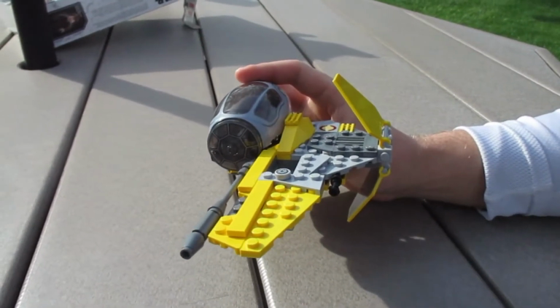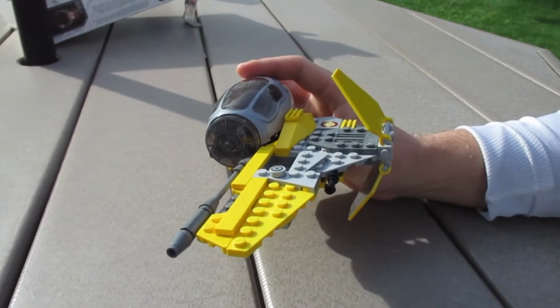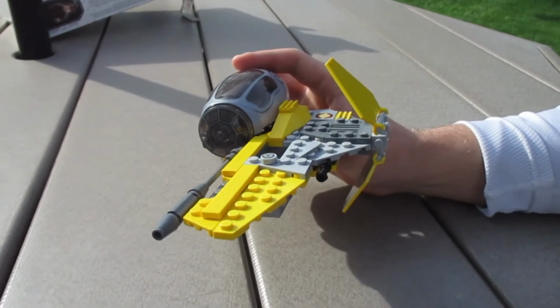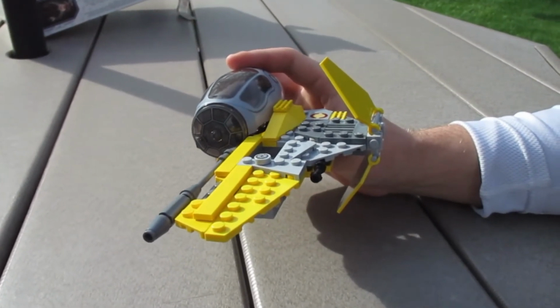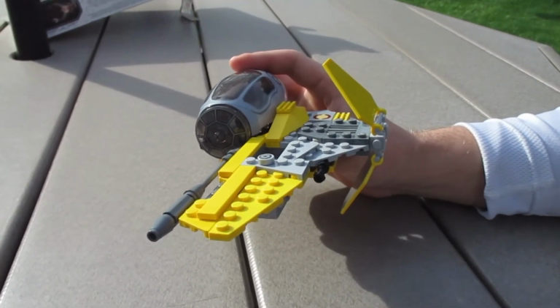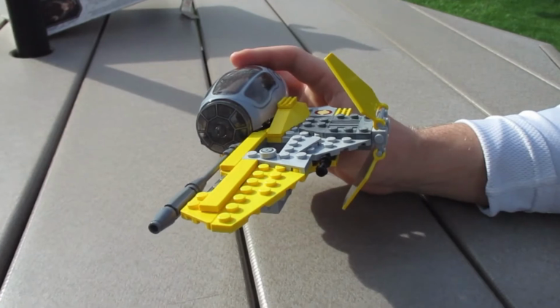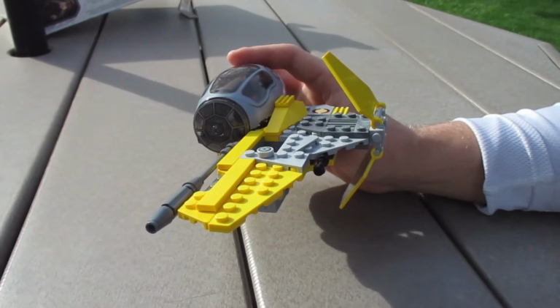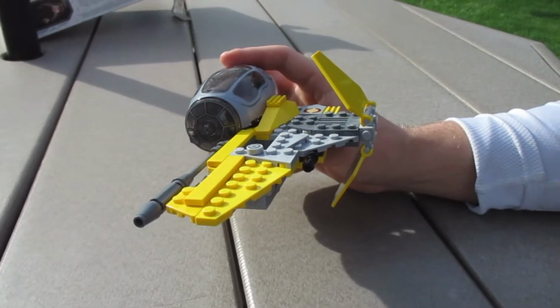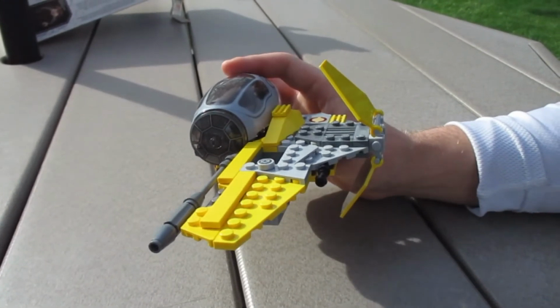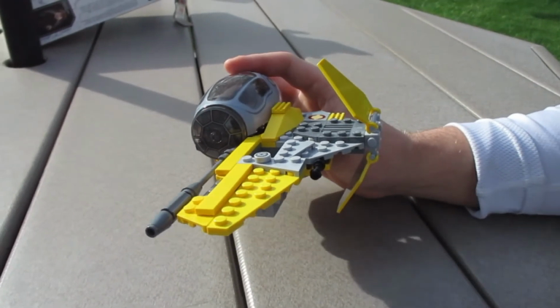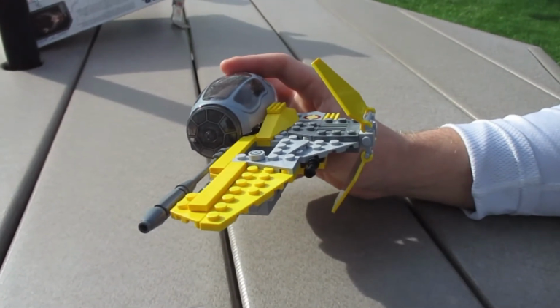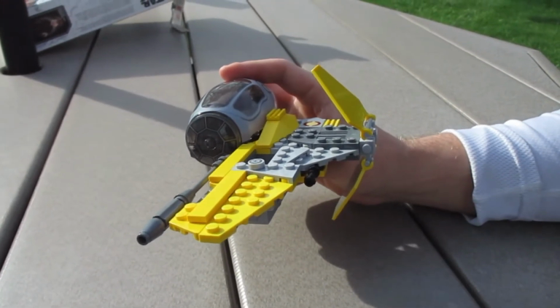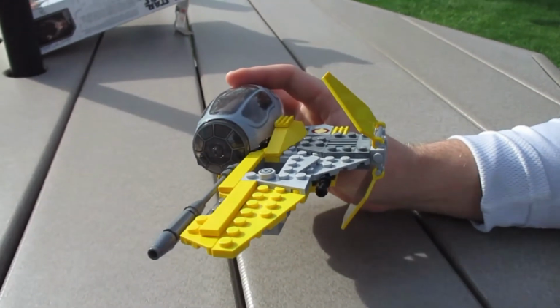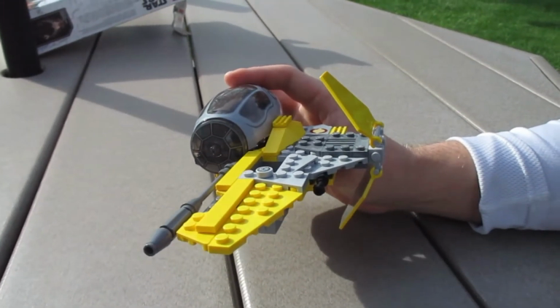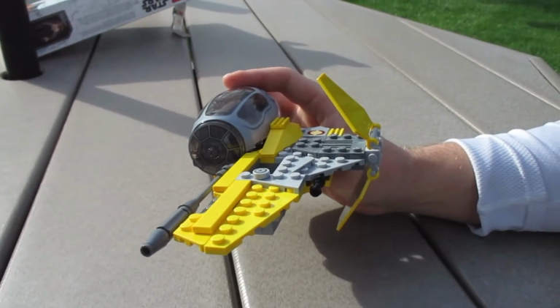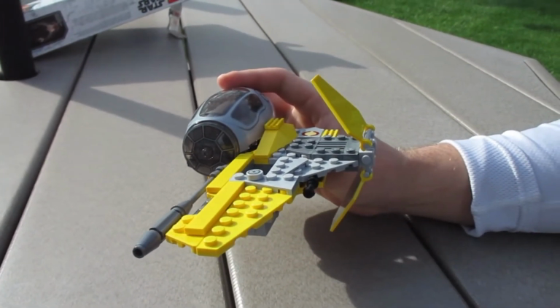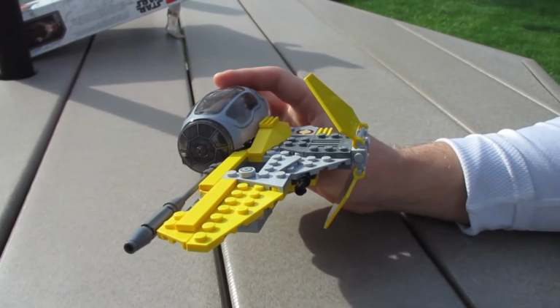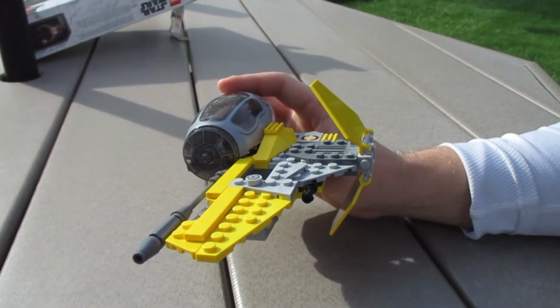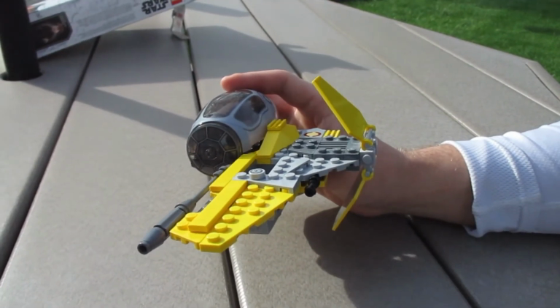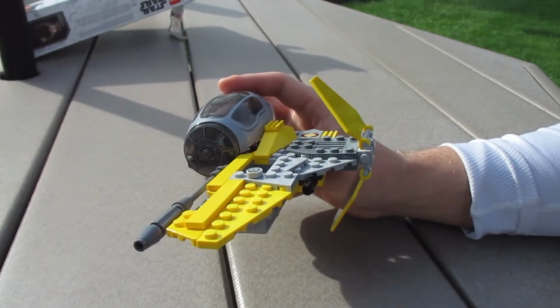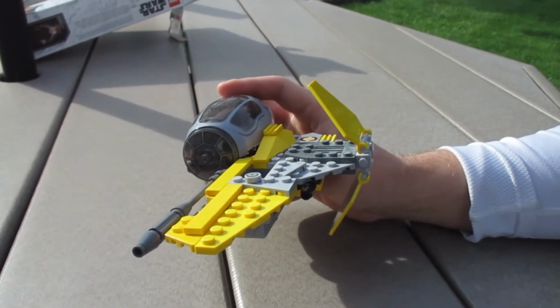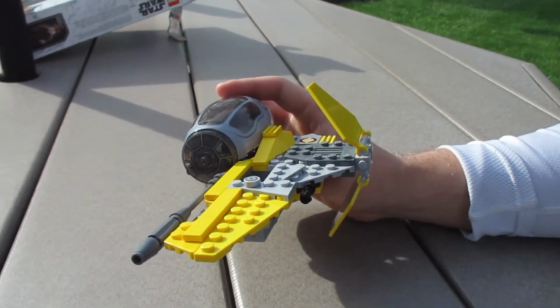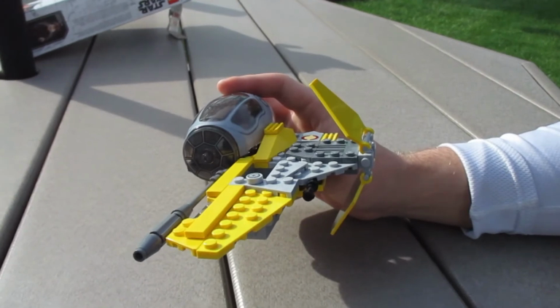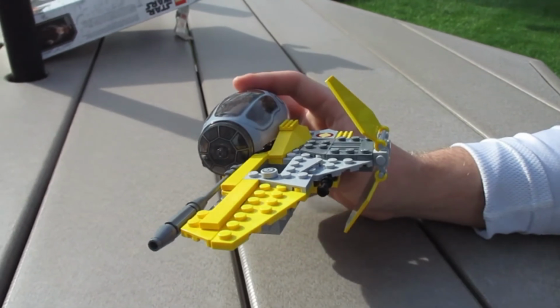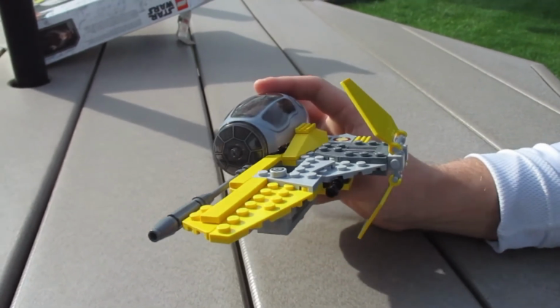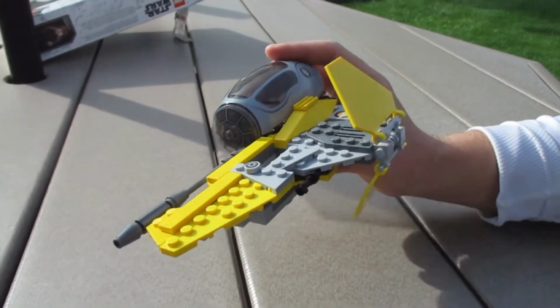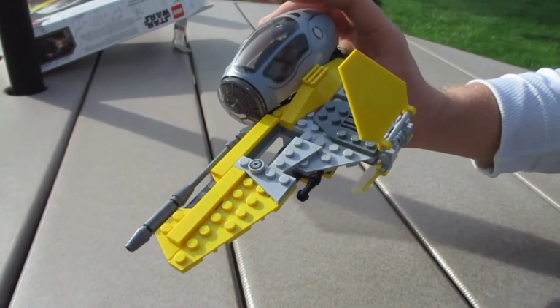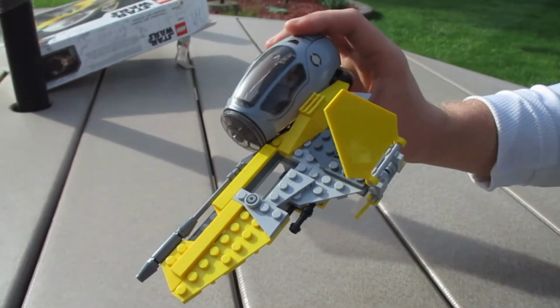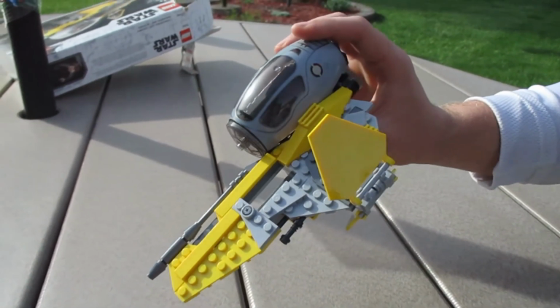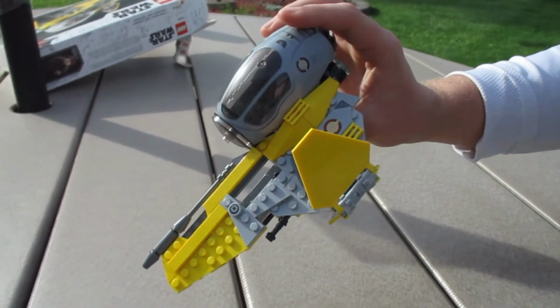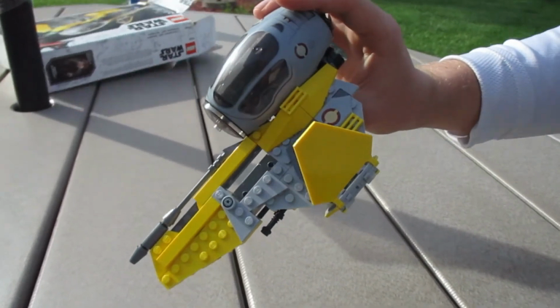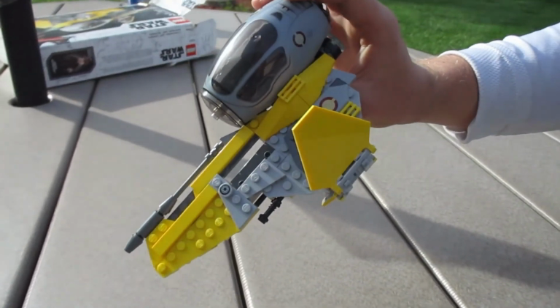Tell me in the comments what you think of this so far. We have one more bag to go, and it looks pretty awesome. I can't wait to play it in the Skywalker Saga. Thank you guys, and we'll see you in the next video.